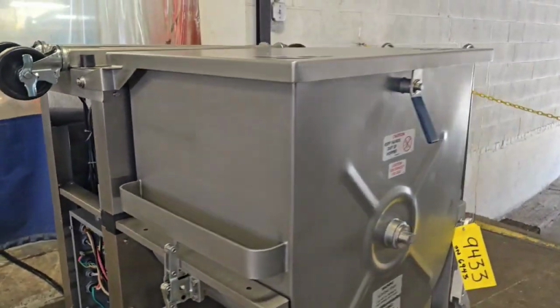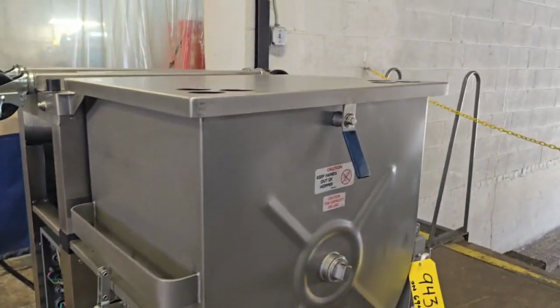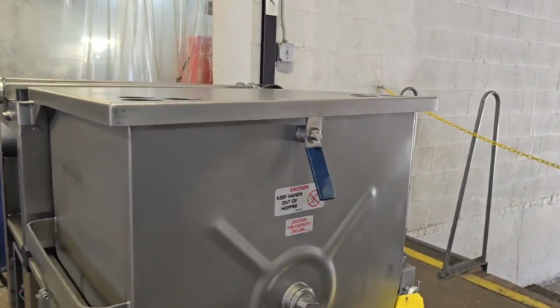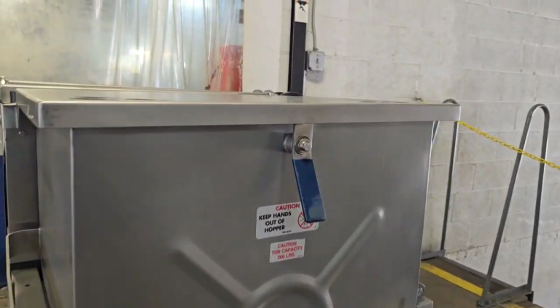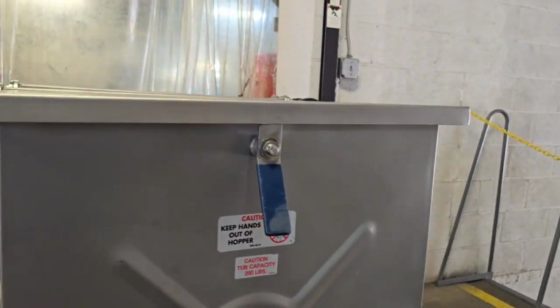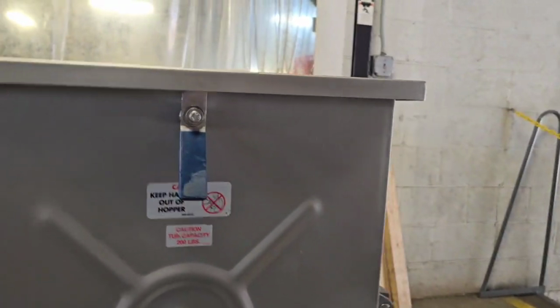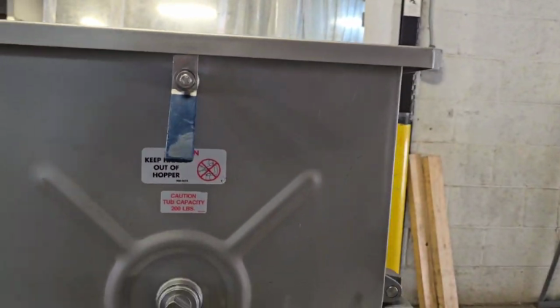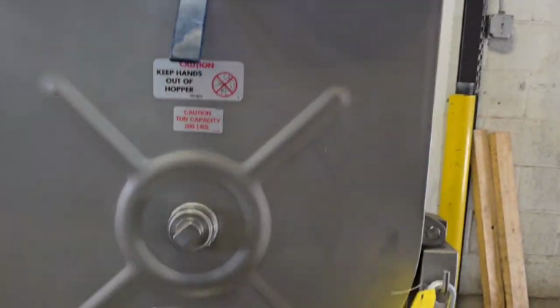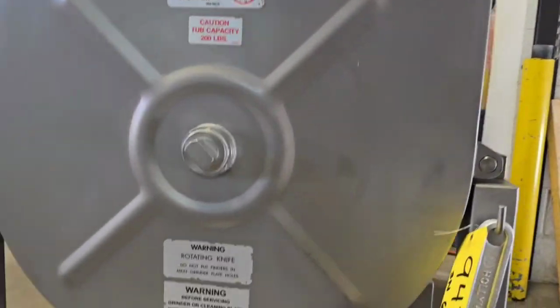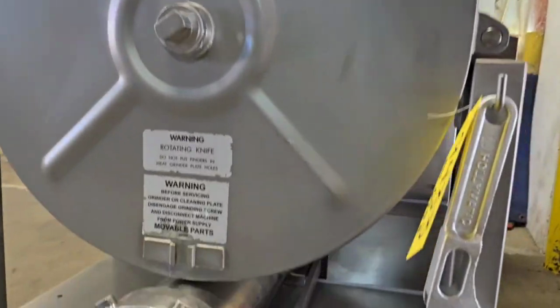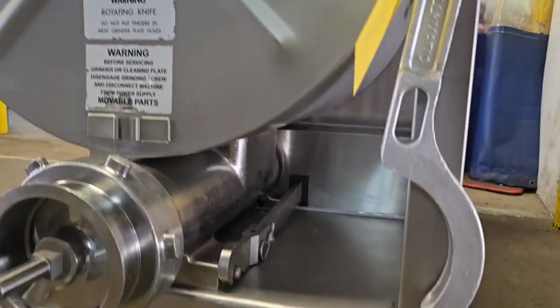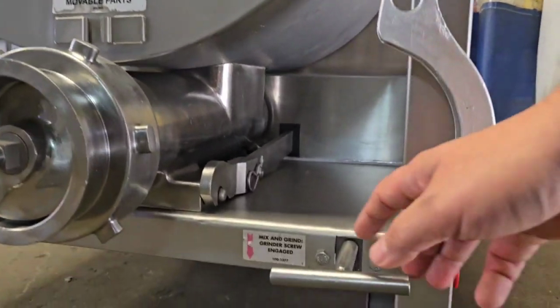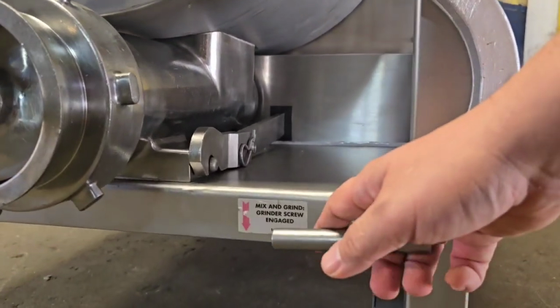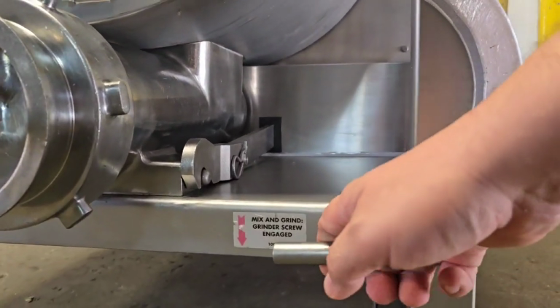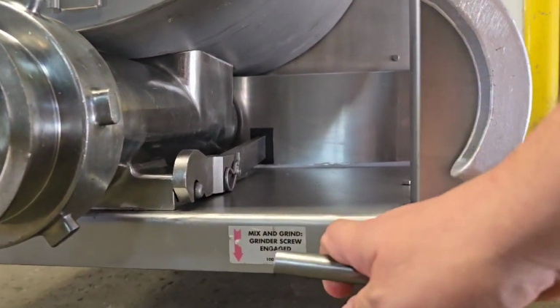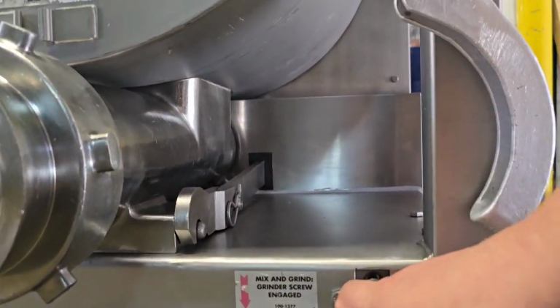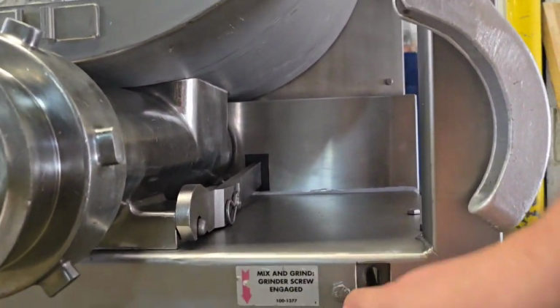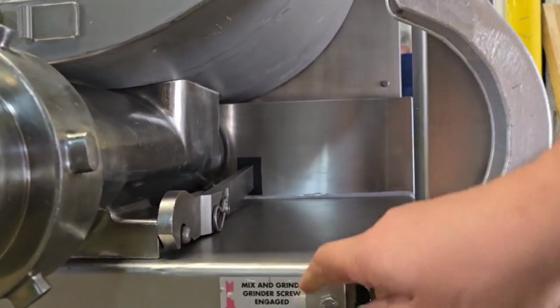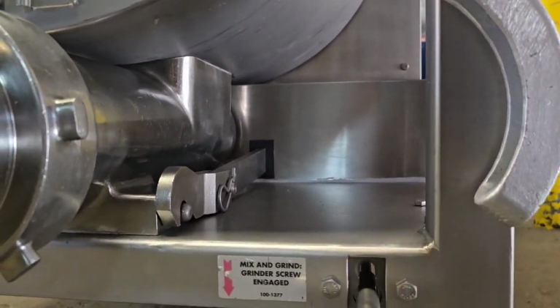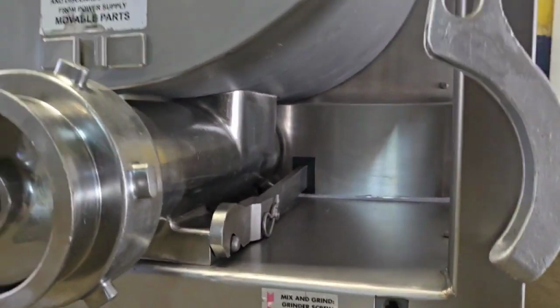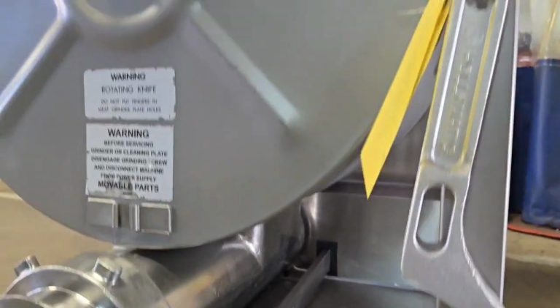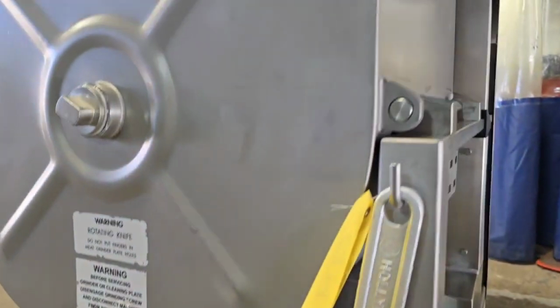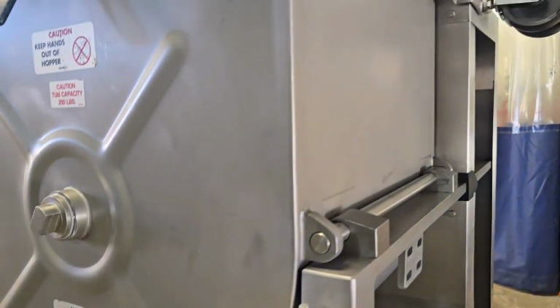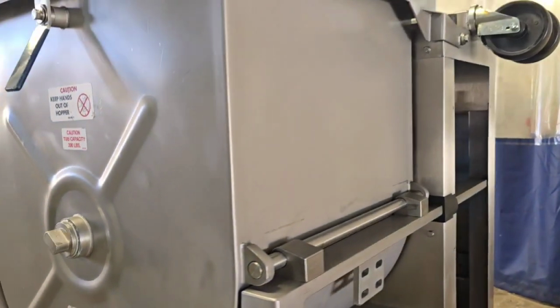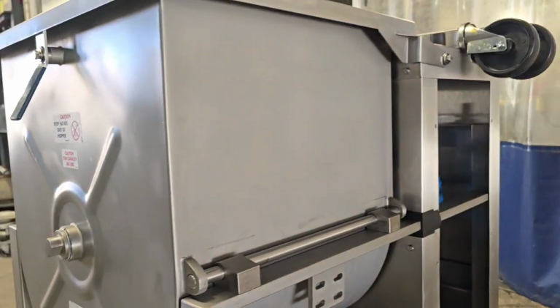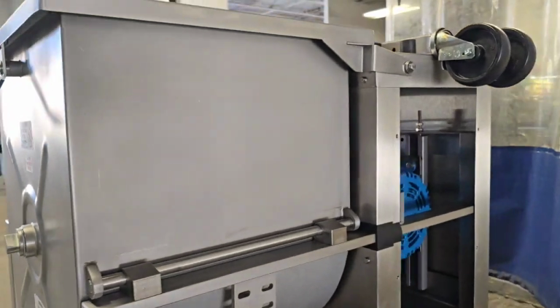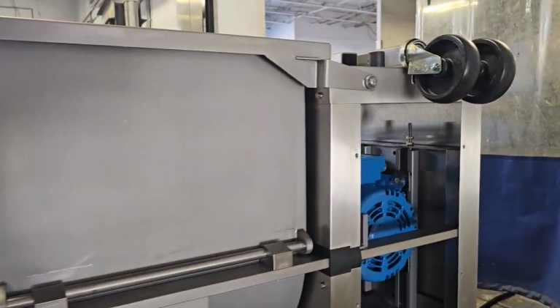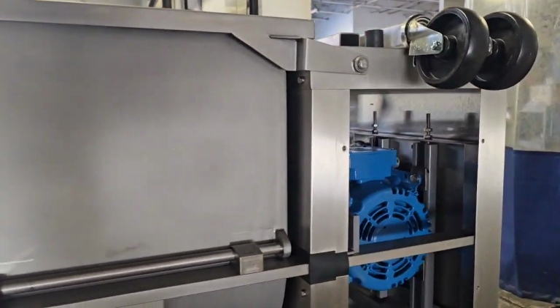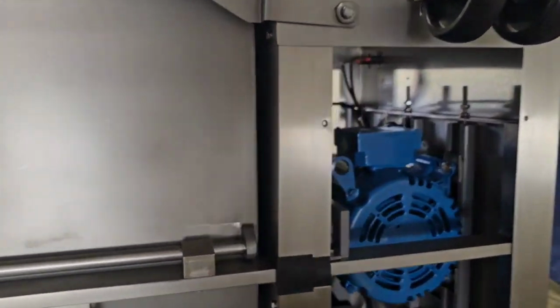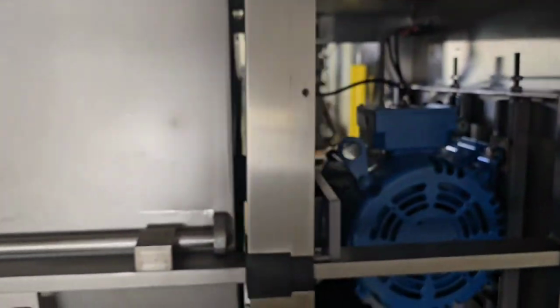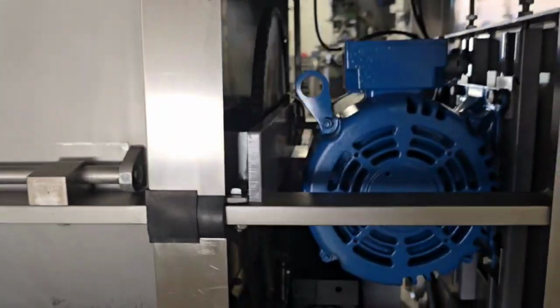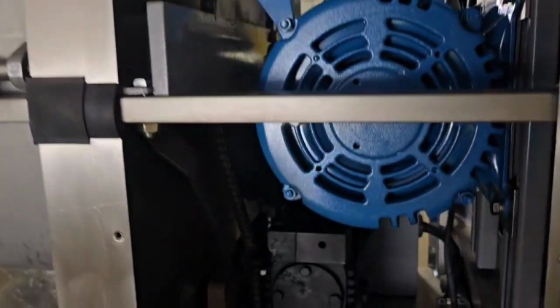This unit uses a clutch, and that clutch will engage the grinding. So now we've engaged the grinding, which is down here.